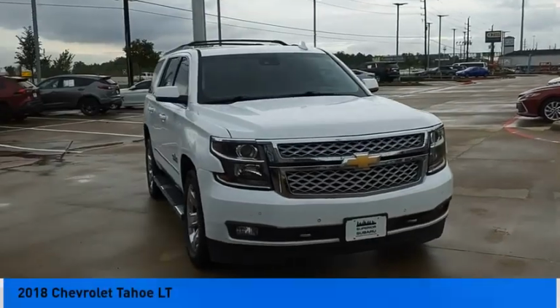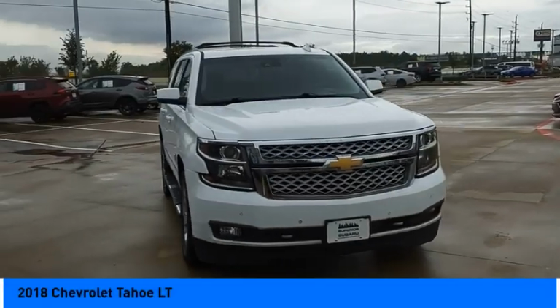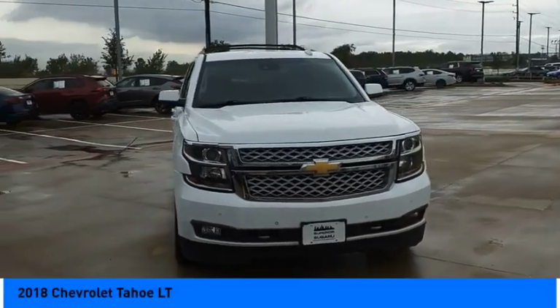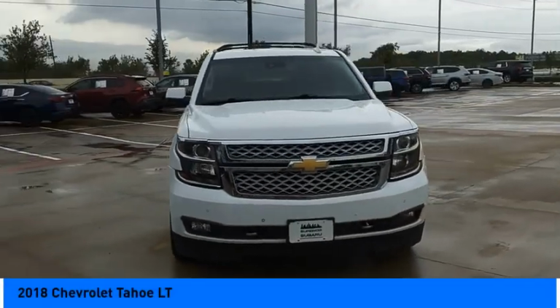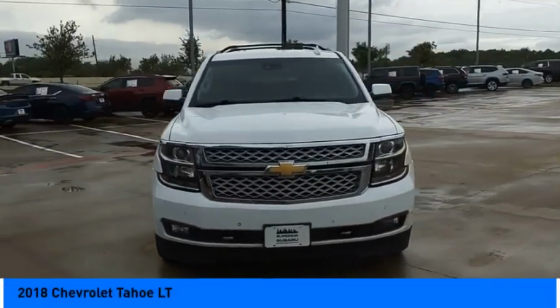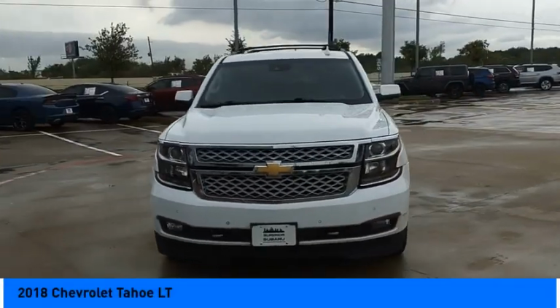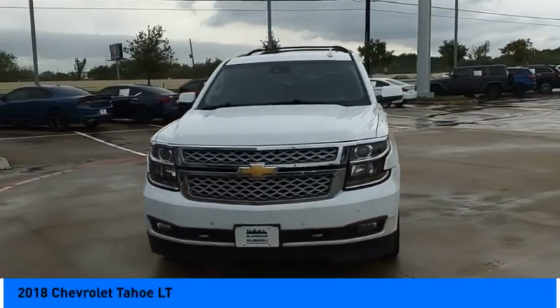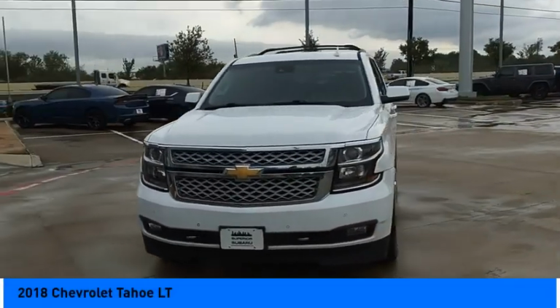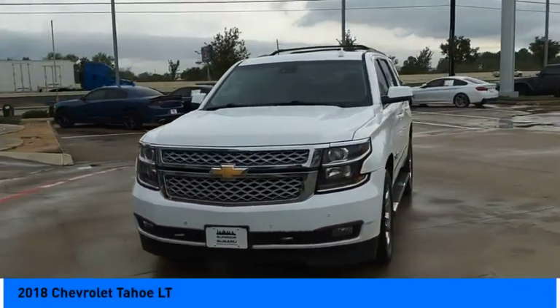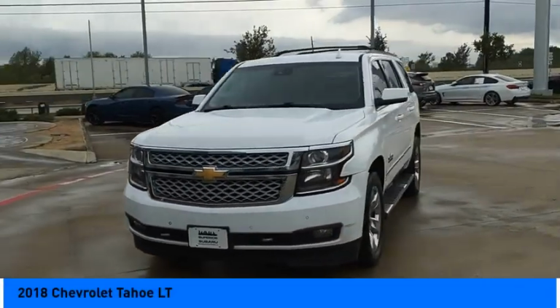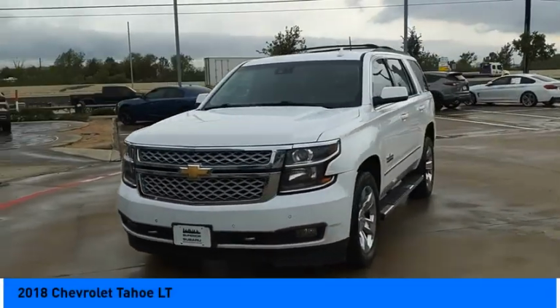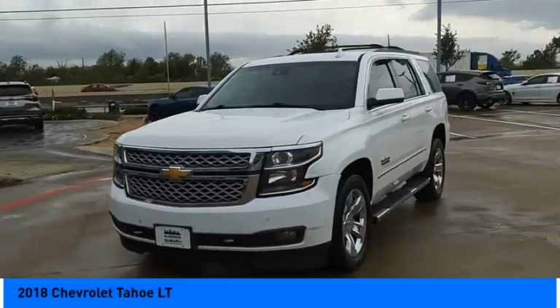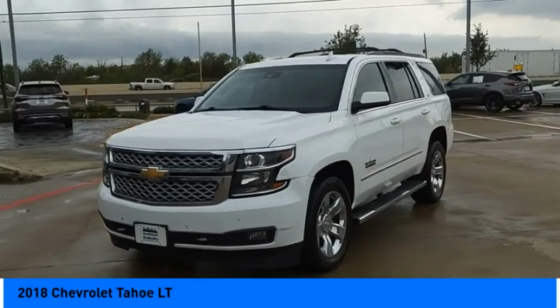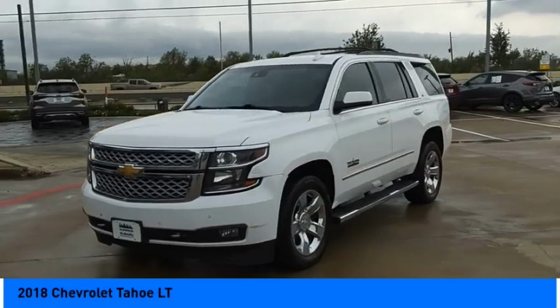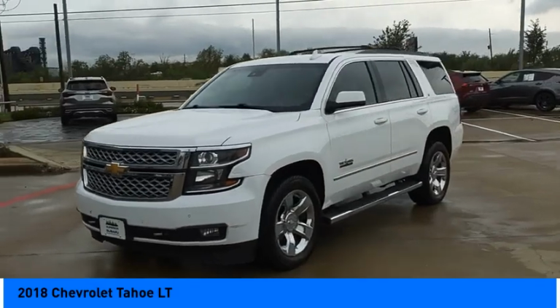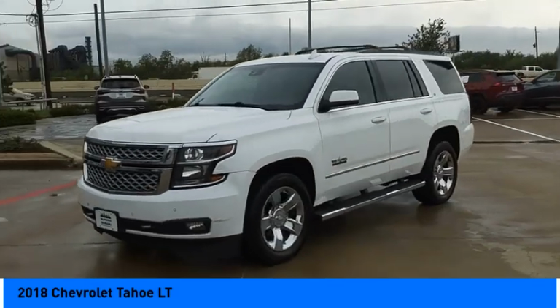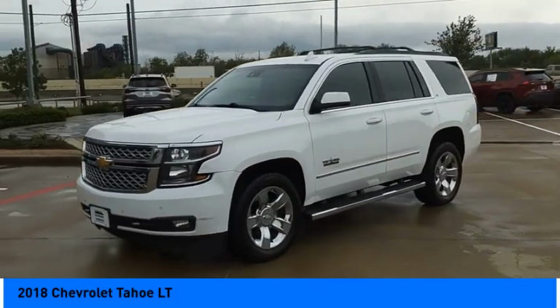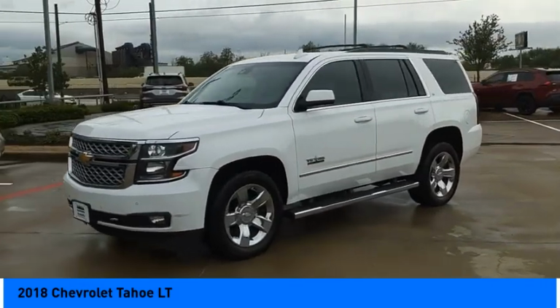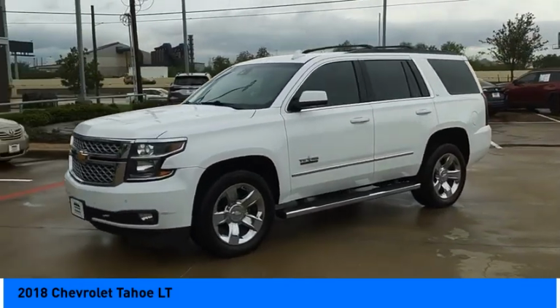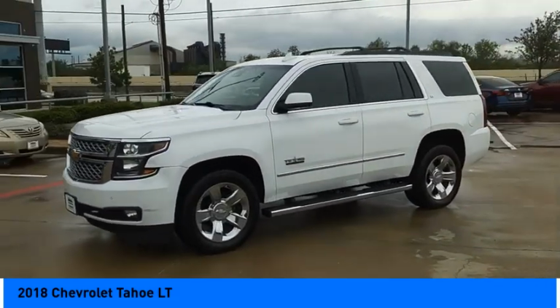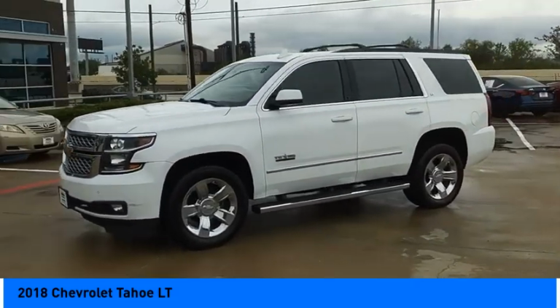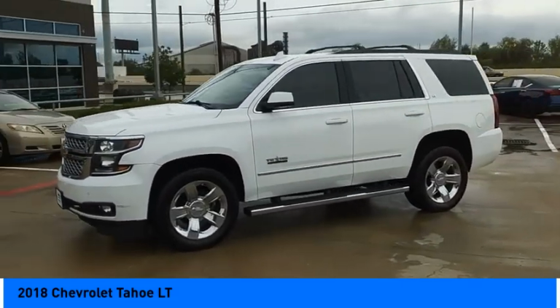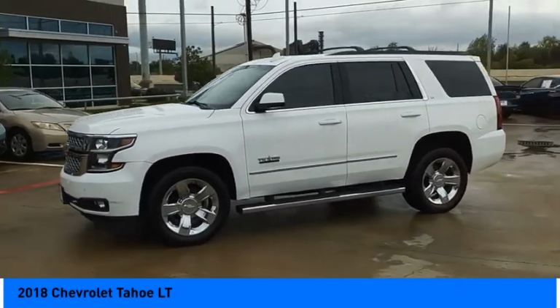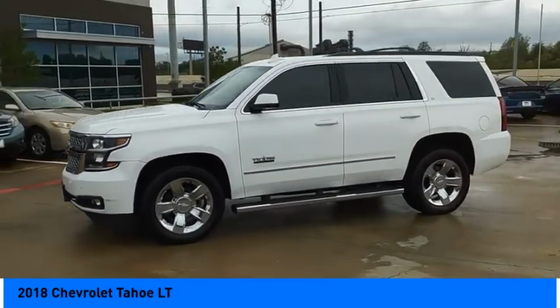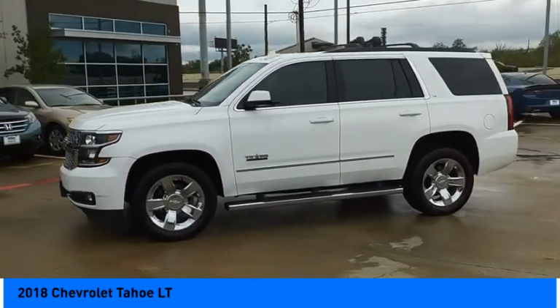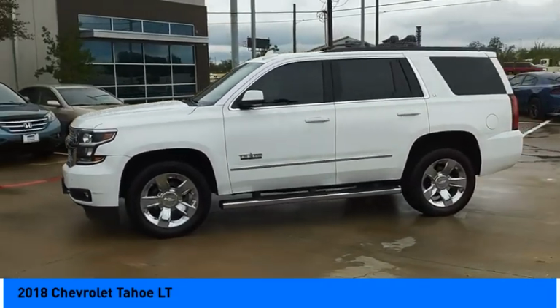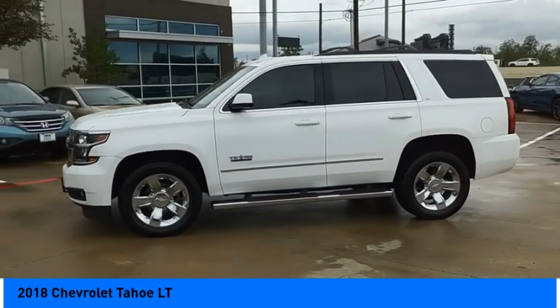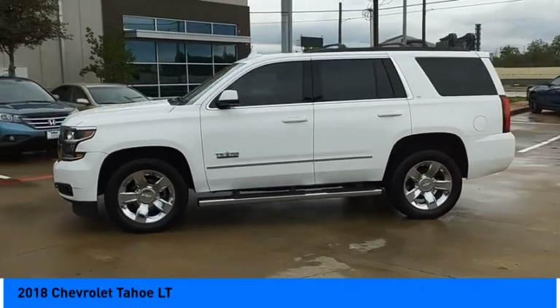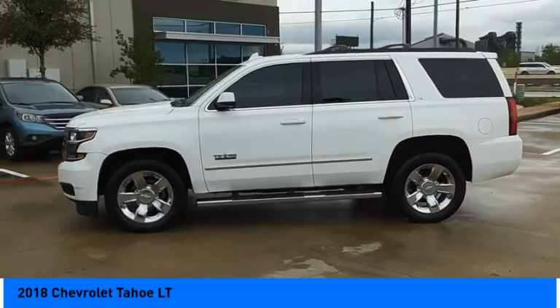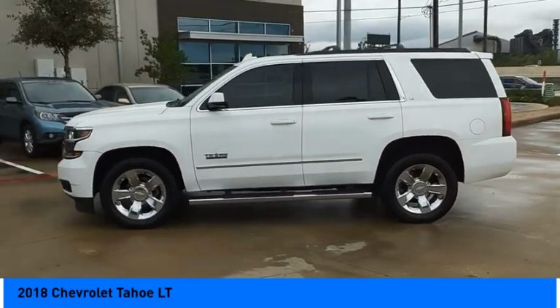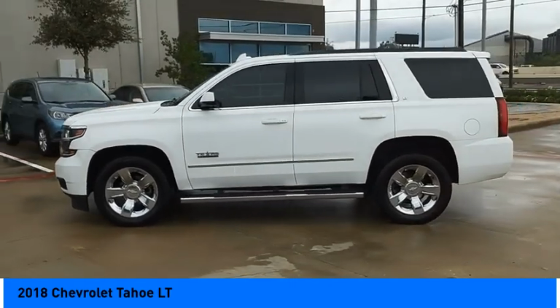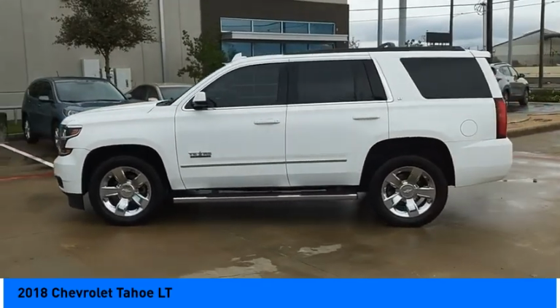You are going to love the 2018 Tahoe. Tahoe has been the best selling sports utility vehicle, accounting annually for more than 25% of all full size SUV registrations in the United States.